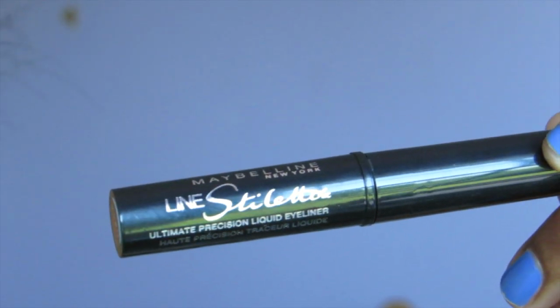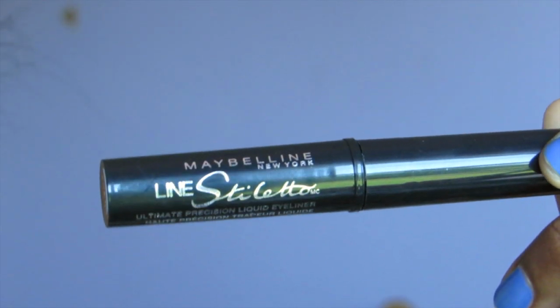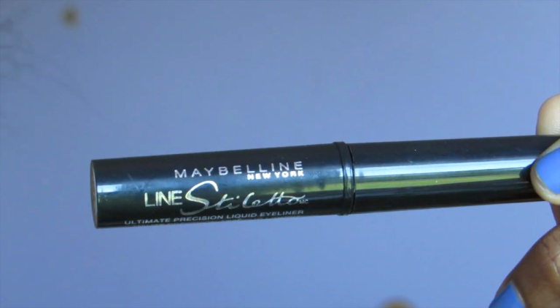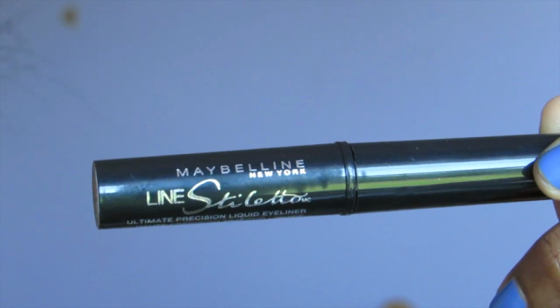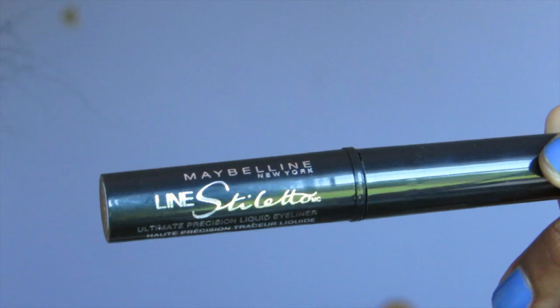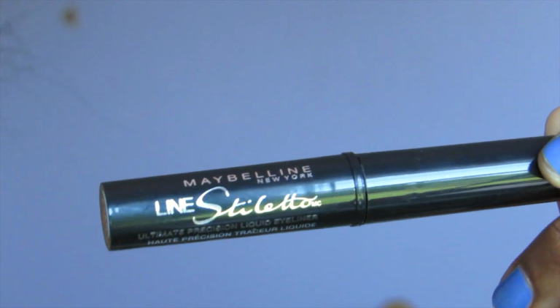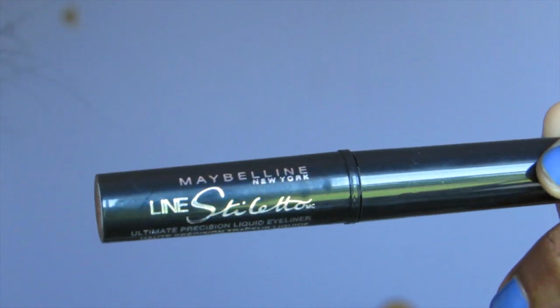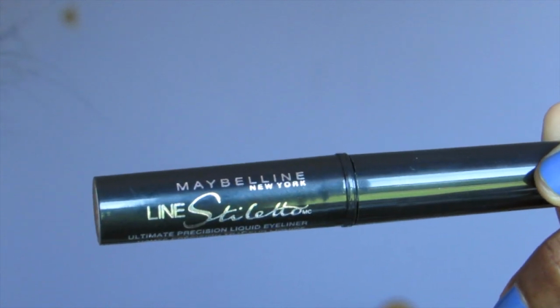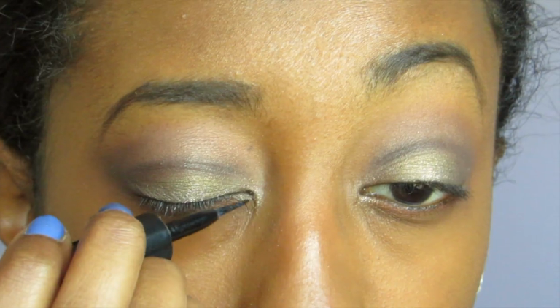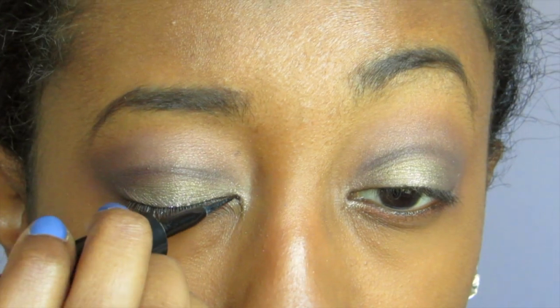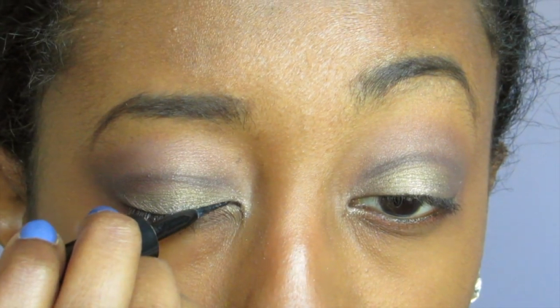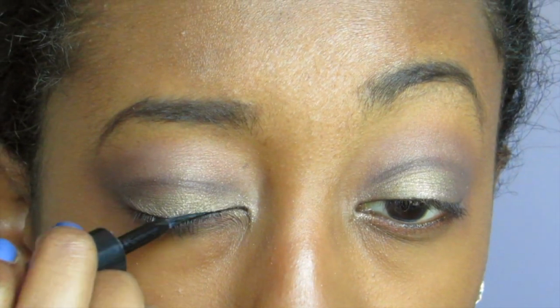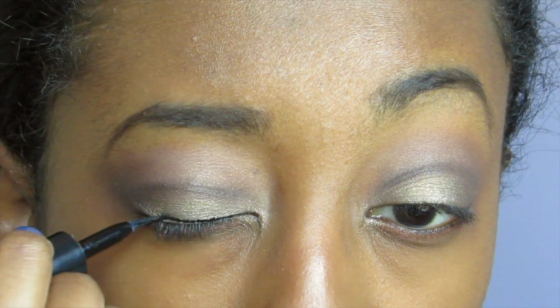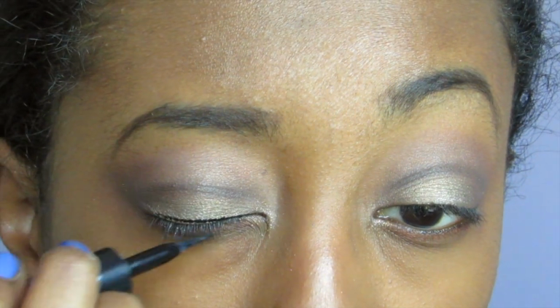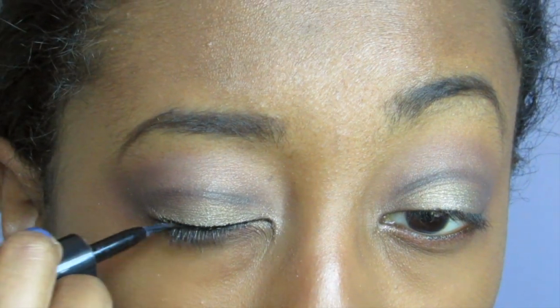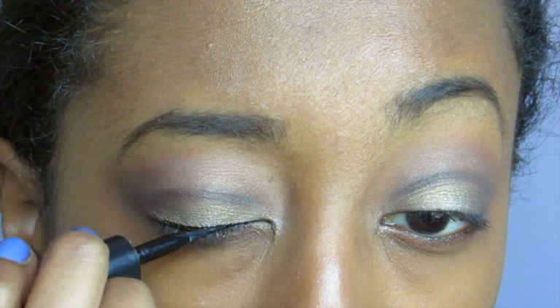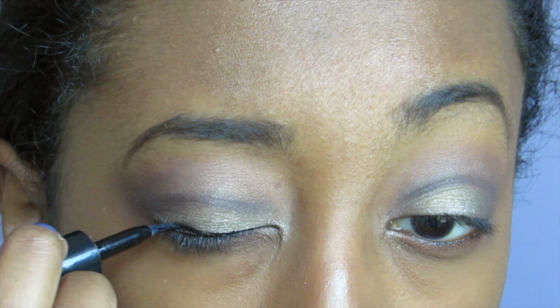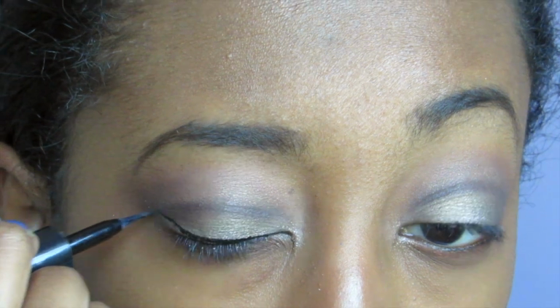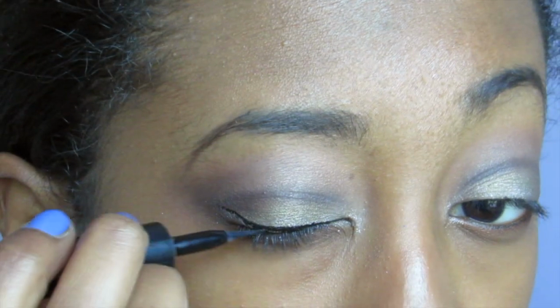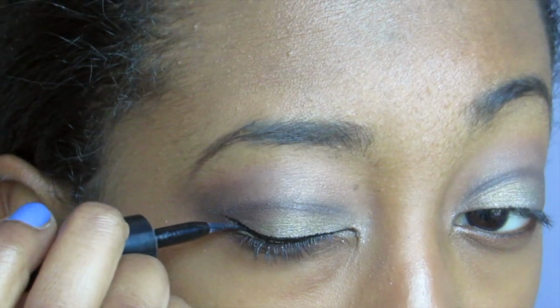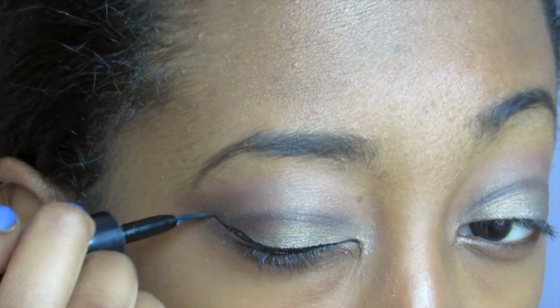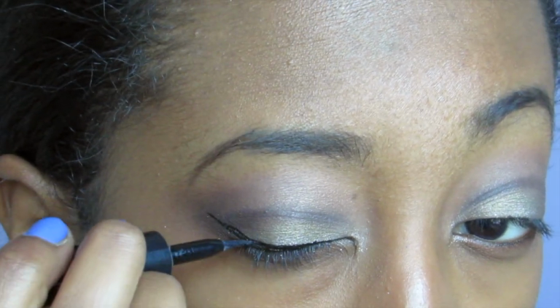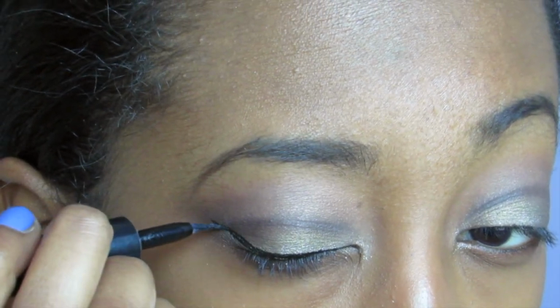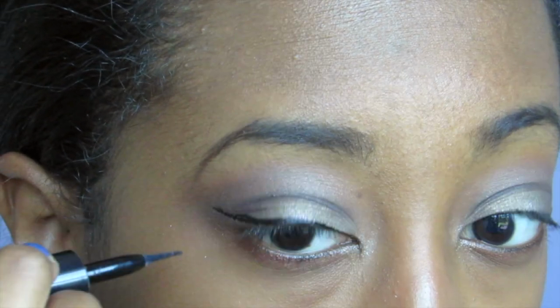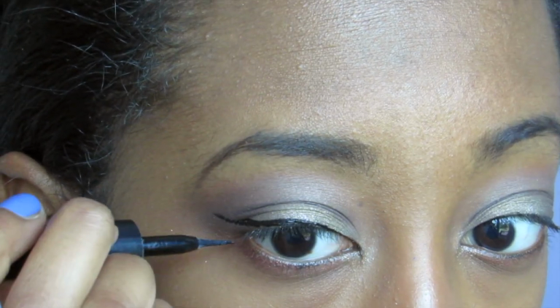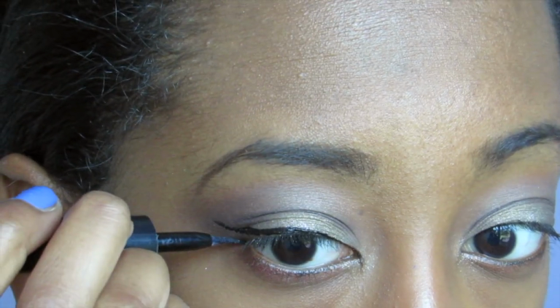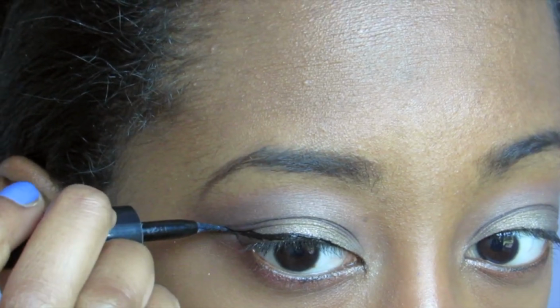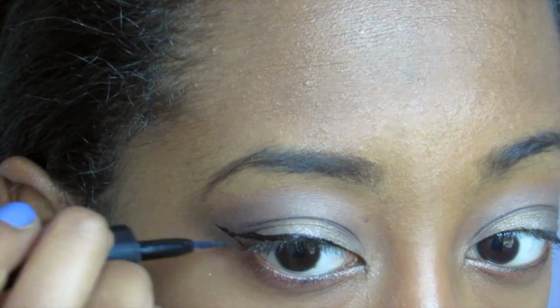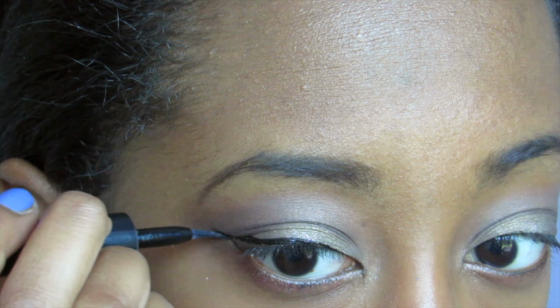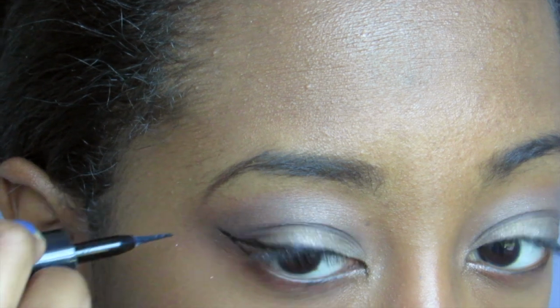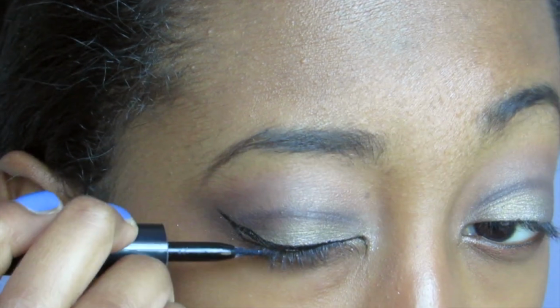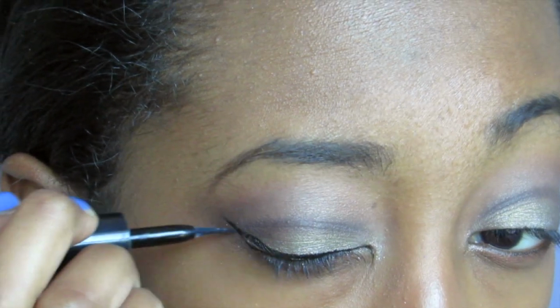Next, I'm taking the Liner Leto by Maybelline liquid liner and creating a nice wing. You can make it as dramatic or as simple as you want — I did a dramatic, longer one but not too much.